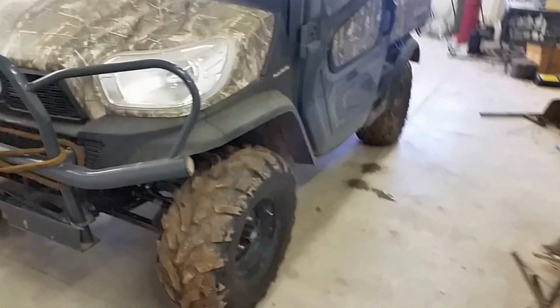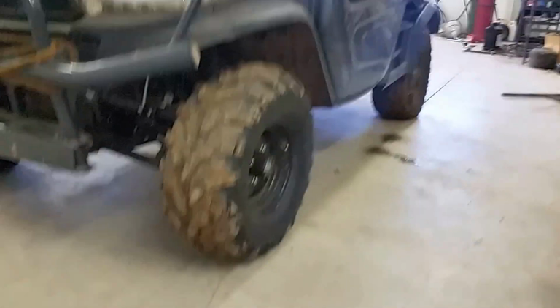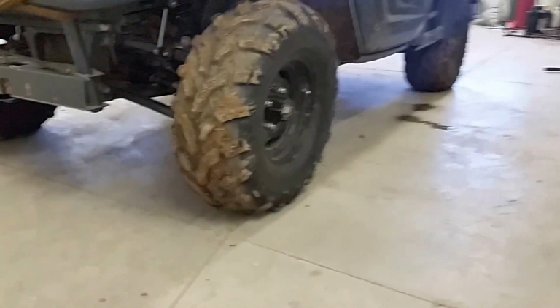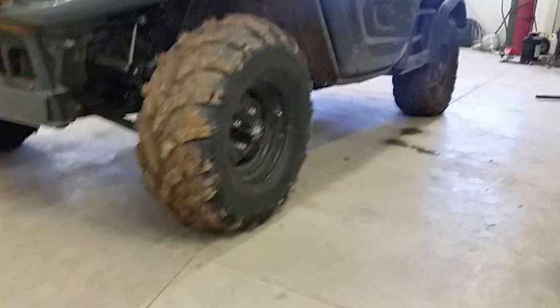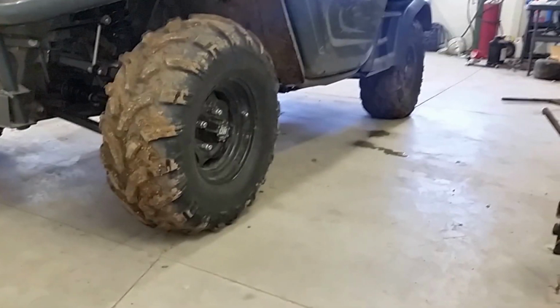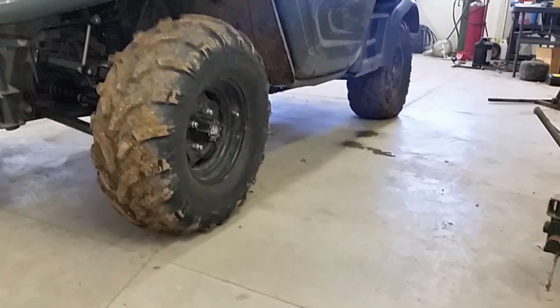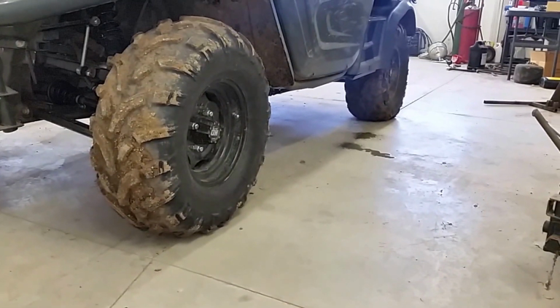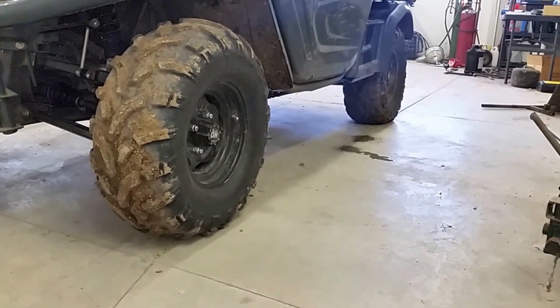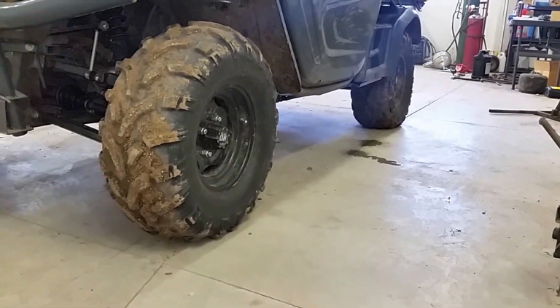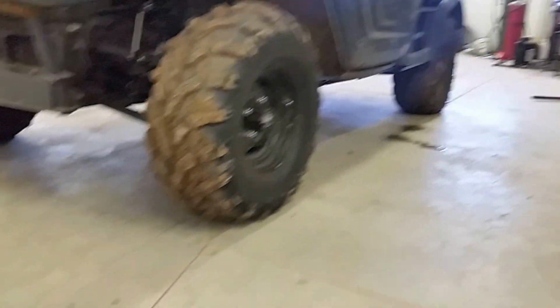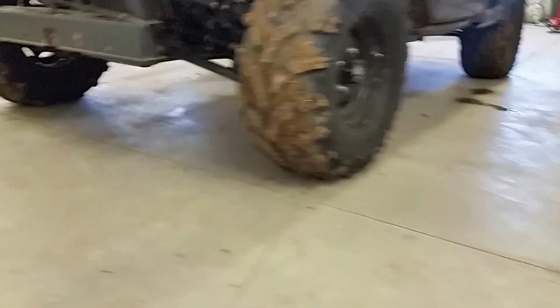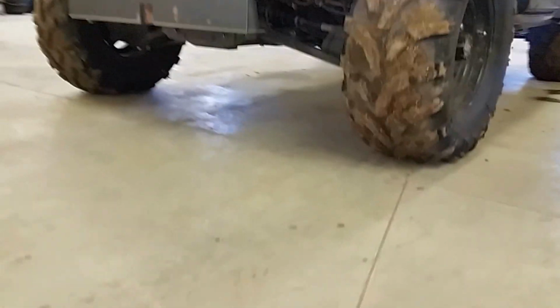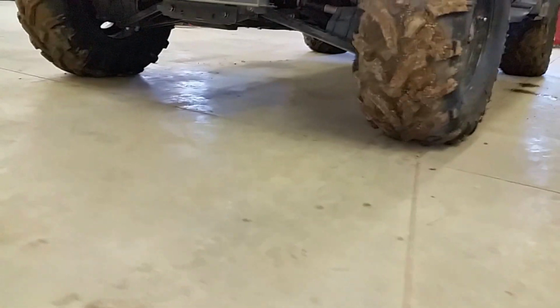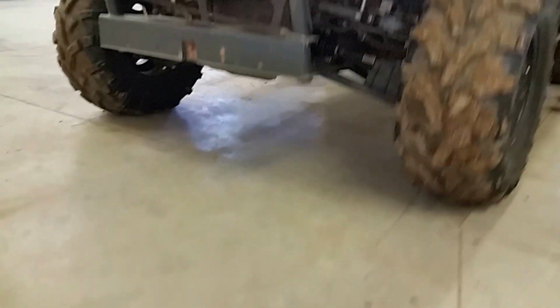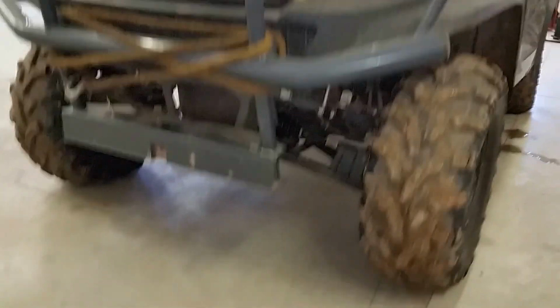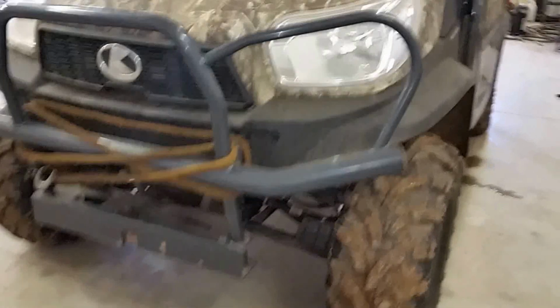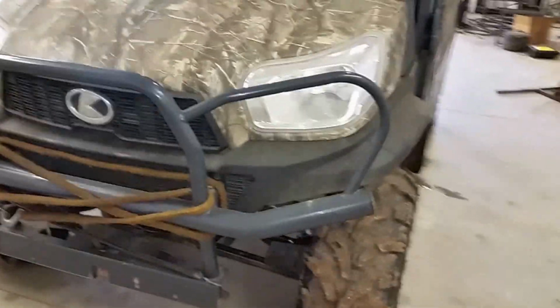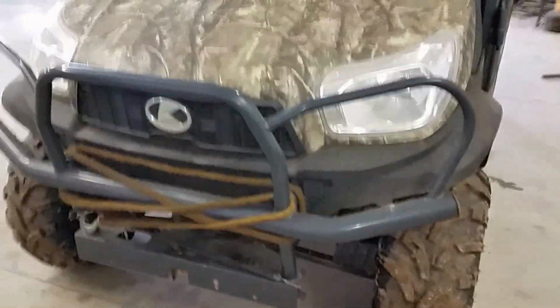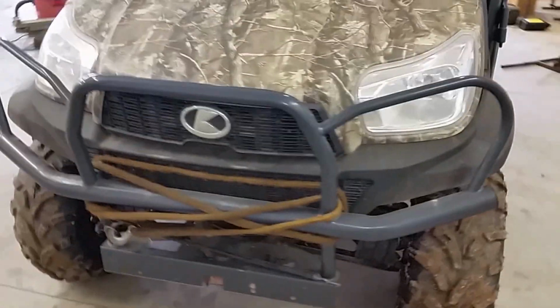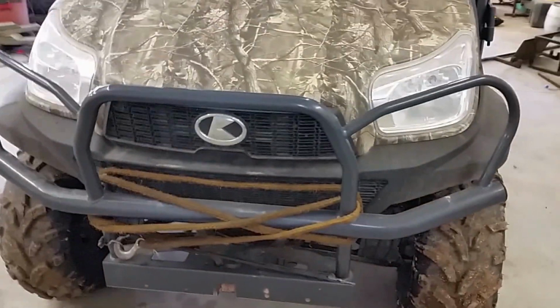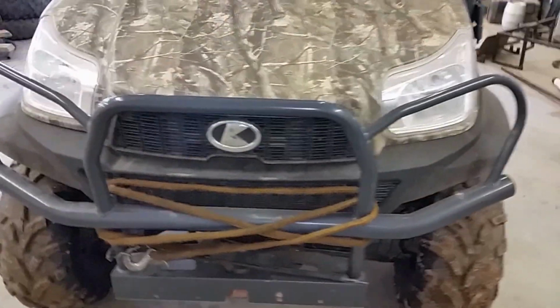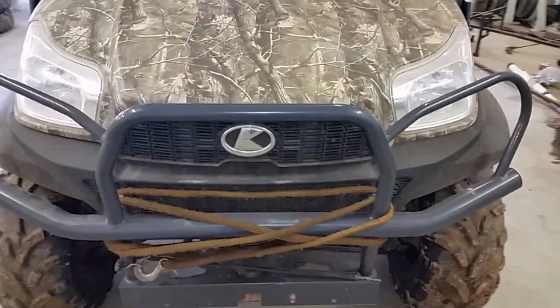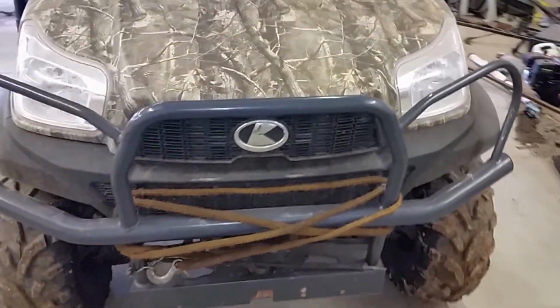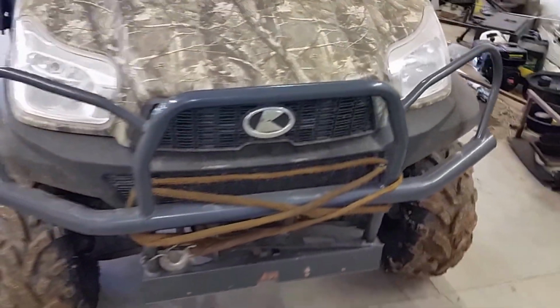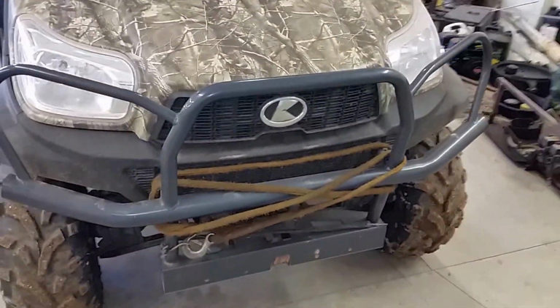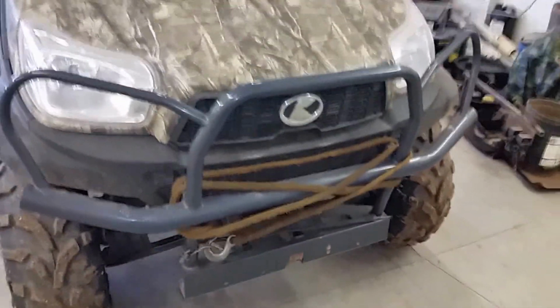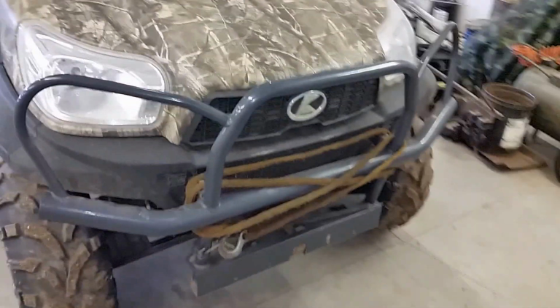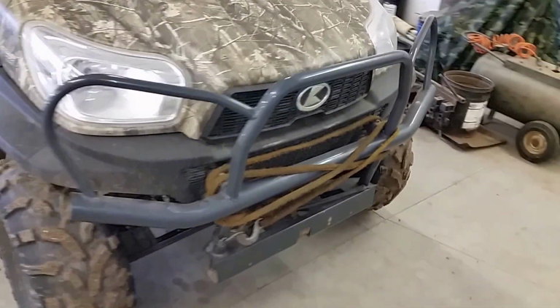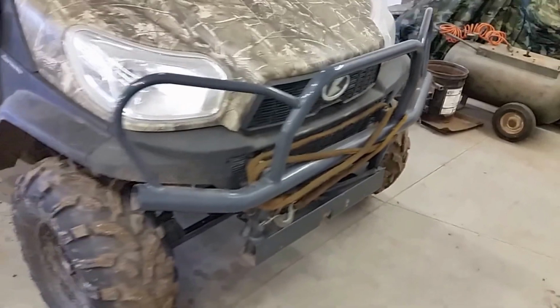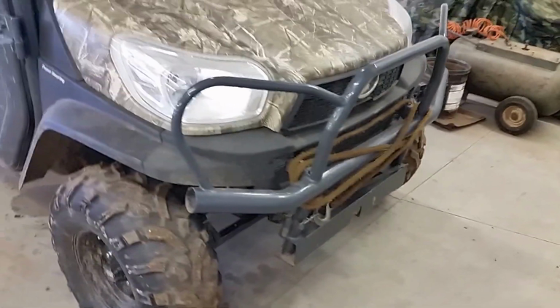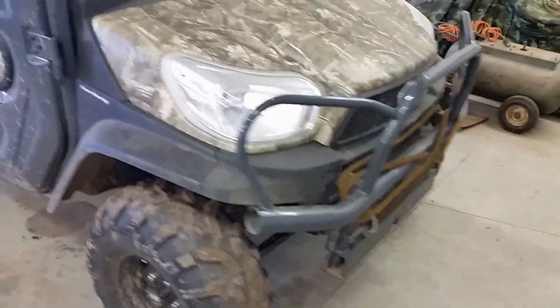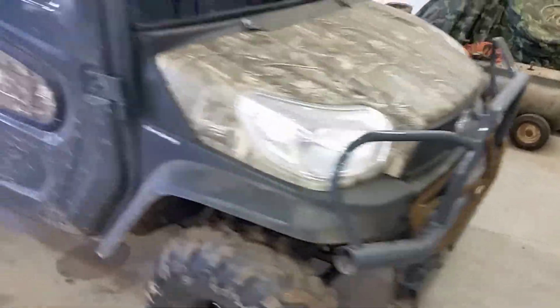I put 26-inch tires on it. They're quite a bit taller and tougher than stock. I've got about 10 inches of ground clearance so I don't go over anything. Up front I've got a little tow rope wrapped around and held in place in case I need to get pulled out, which will probably happen.